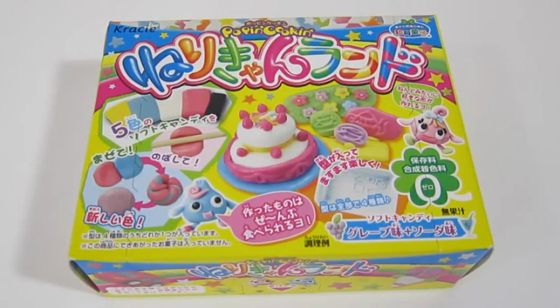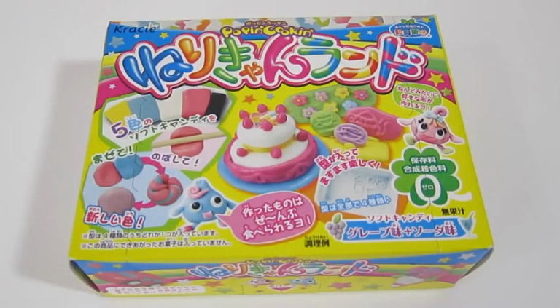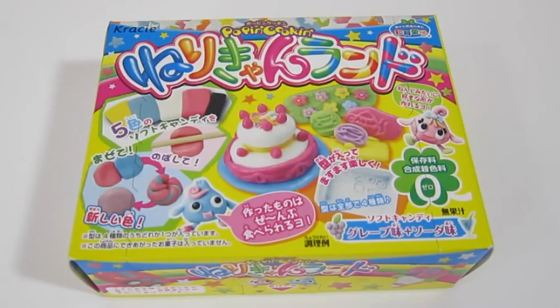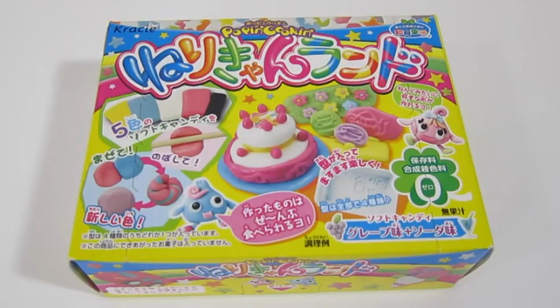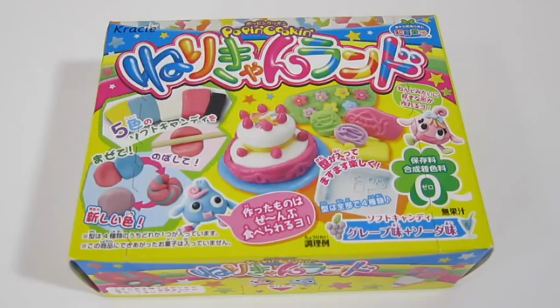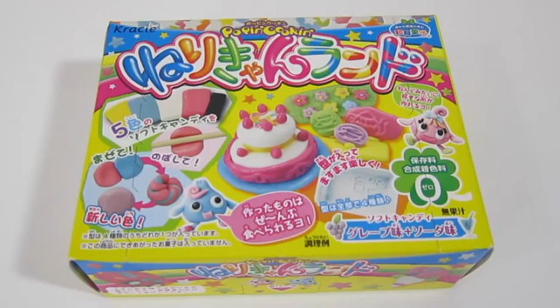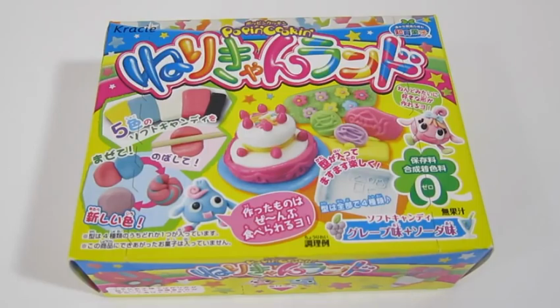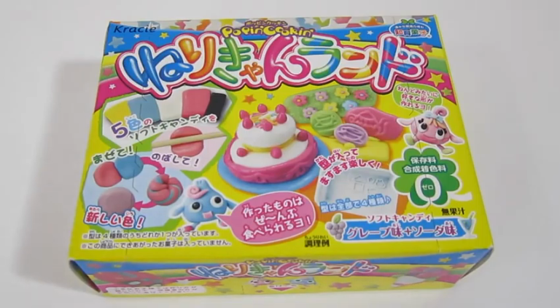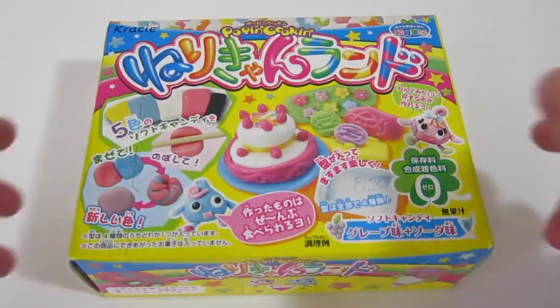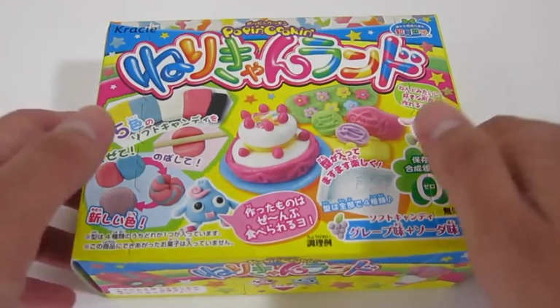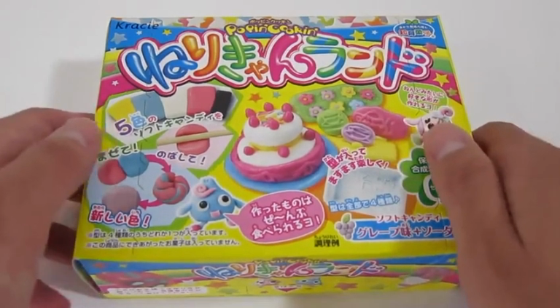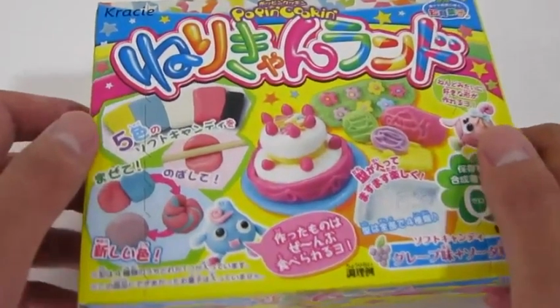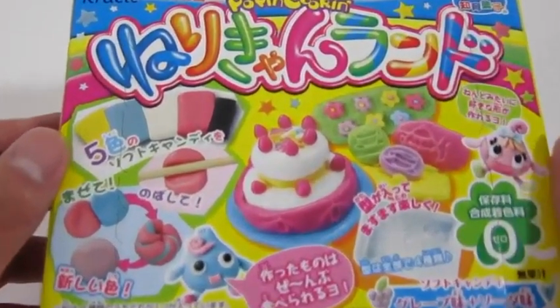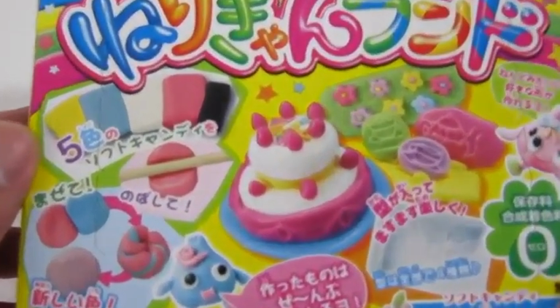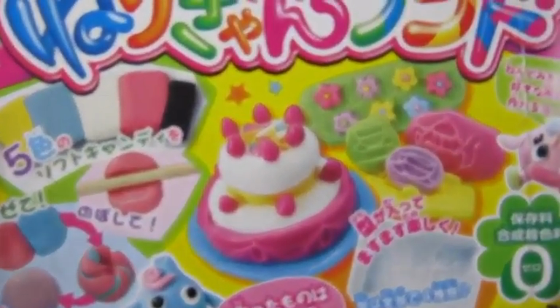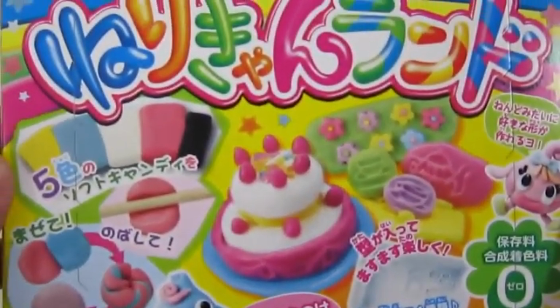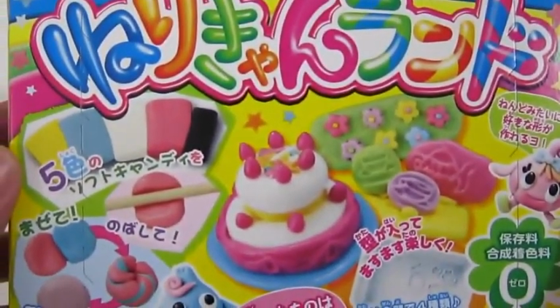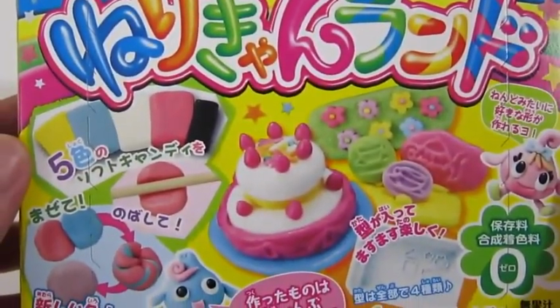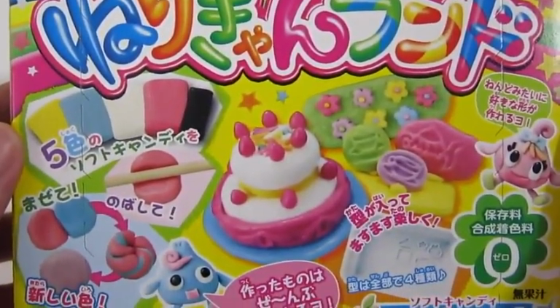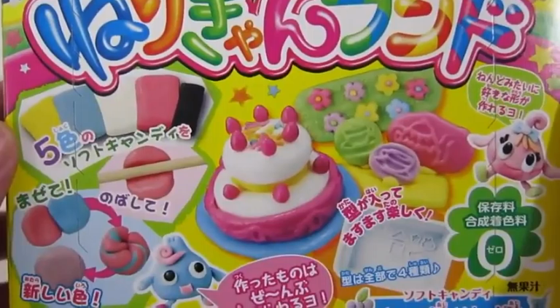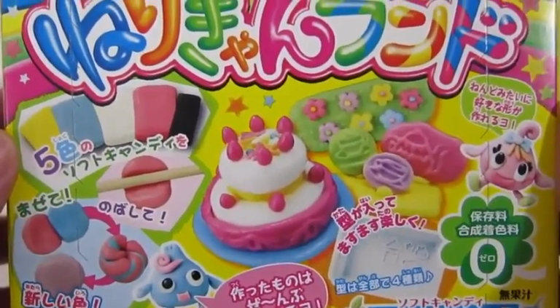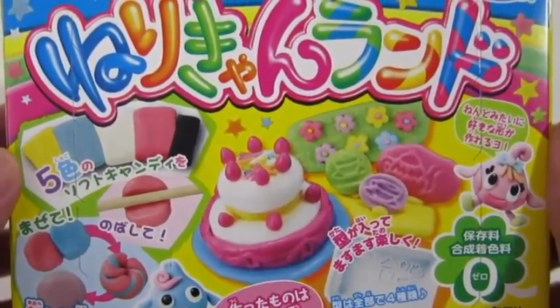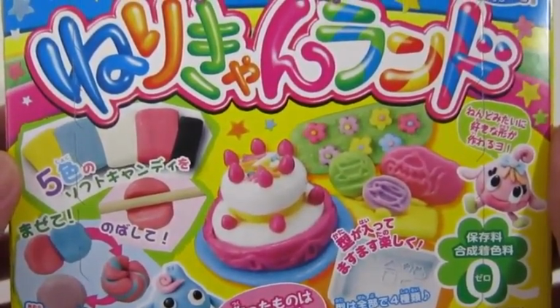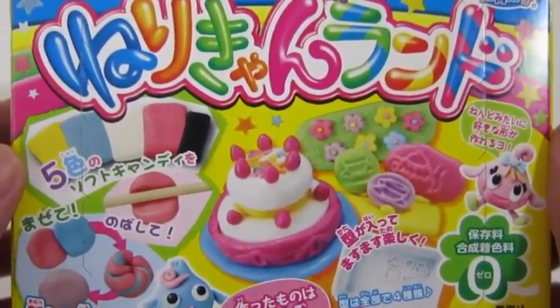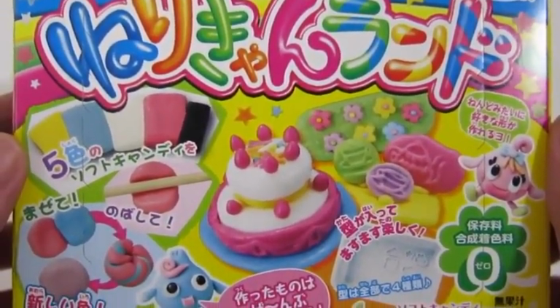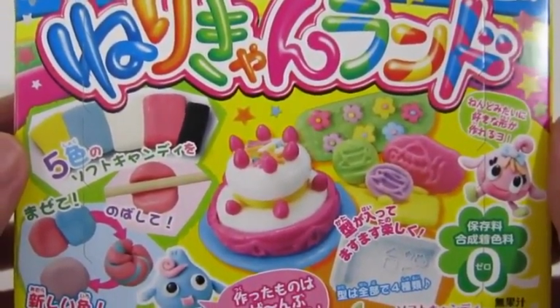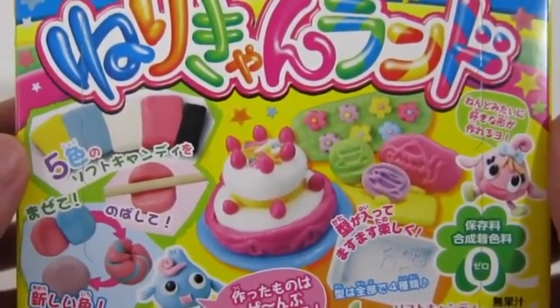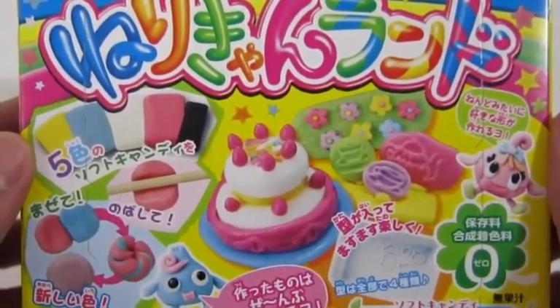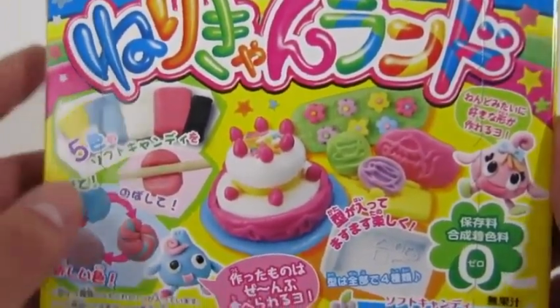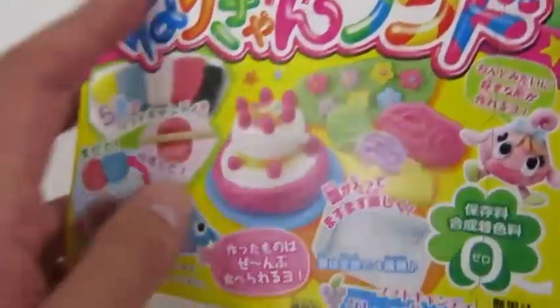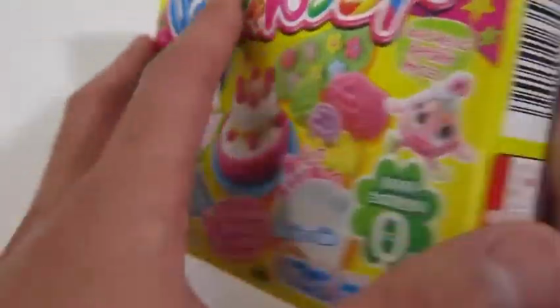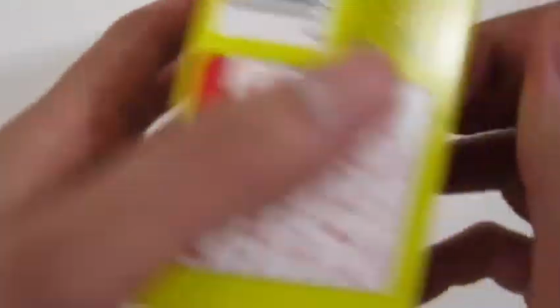Hey everyone! Awesome Disney Toys here! And today we're bringing you crazy Poppin' Cookin' Merry Candyland! We'll be making our own candy art today! This sounds fun!